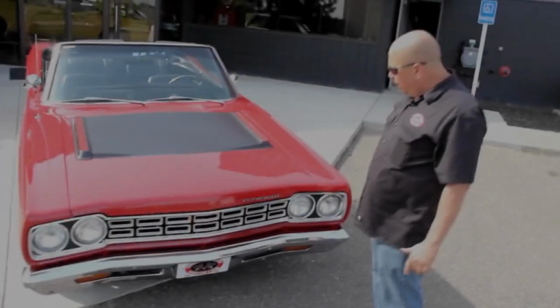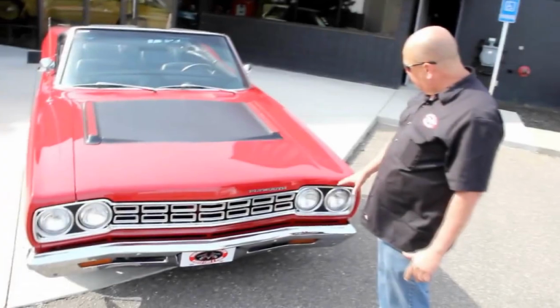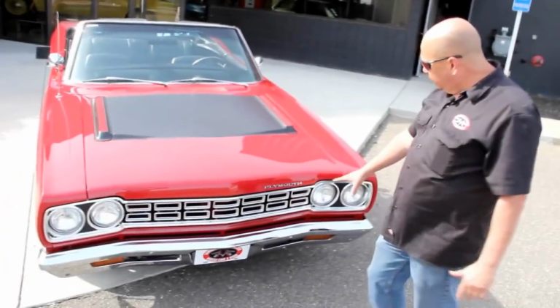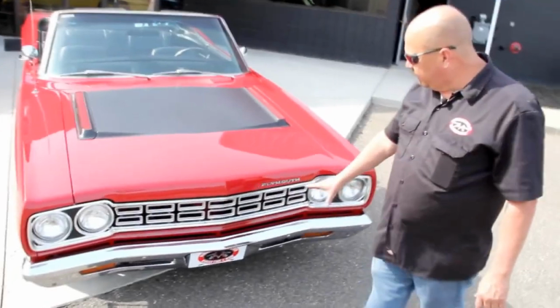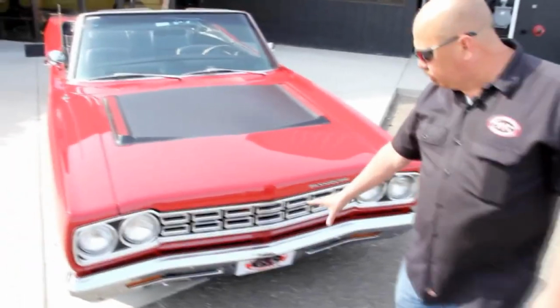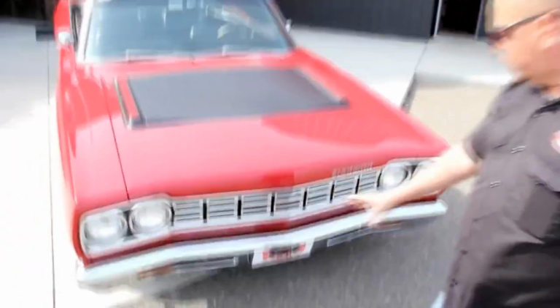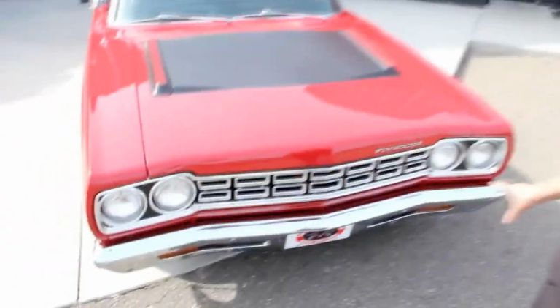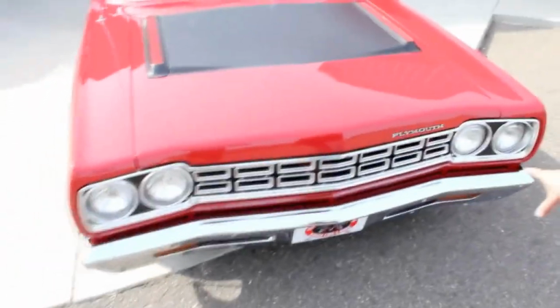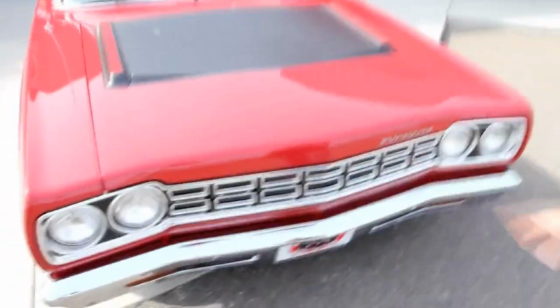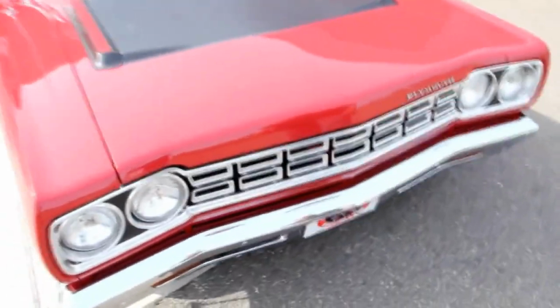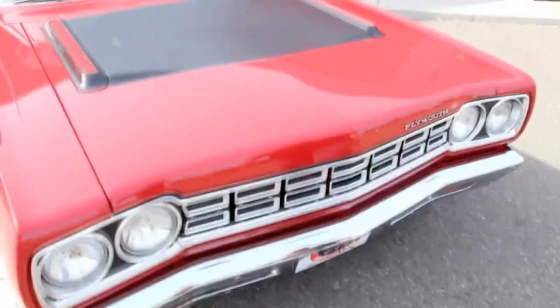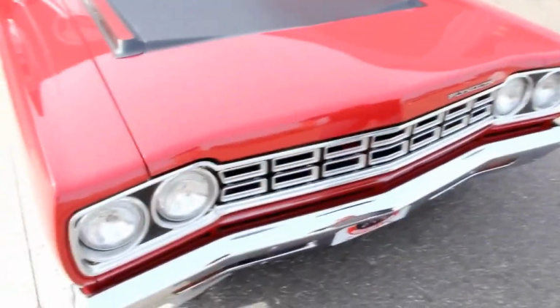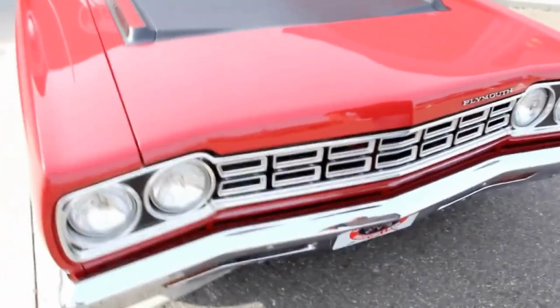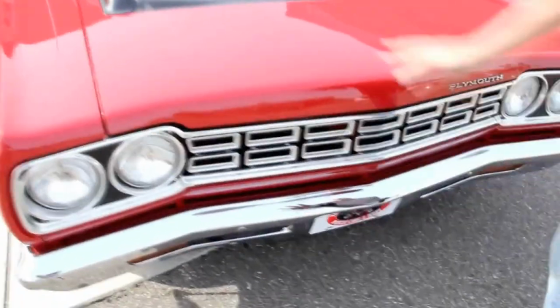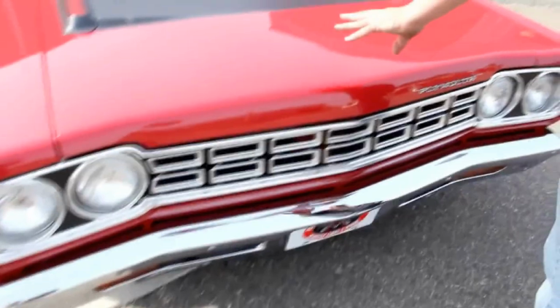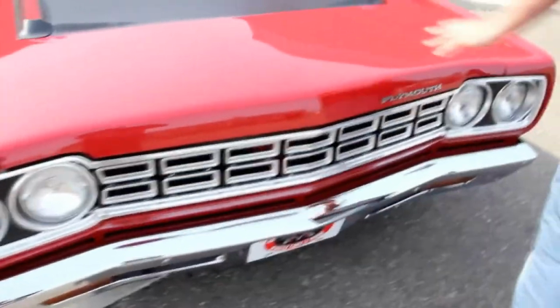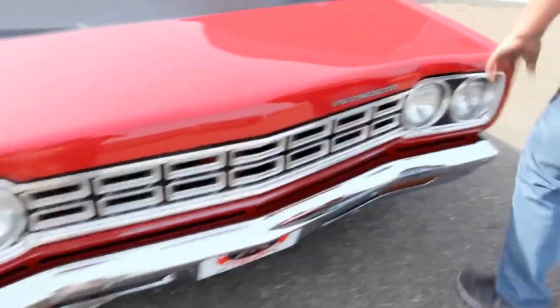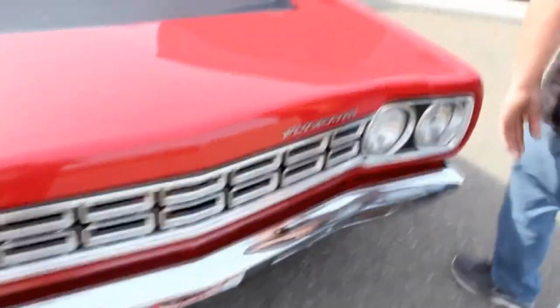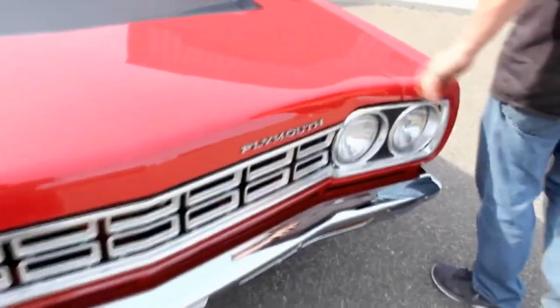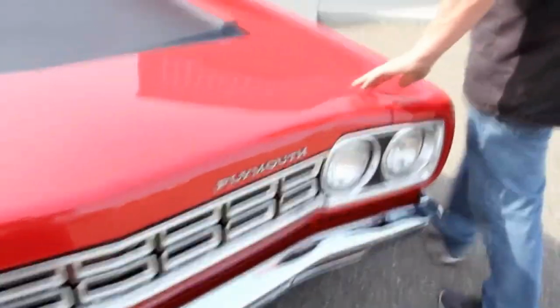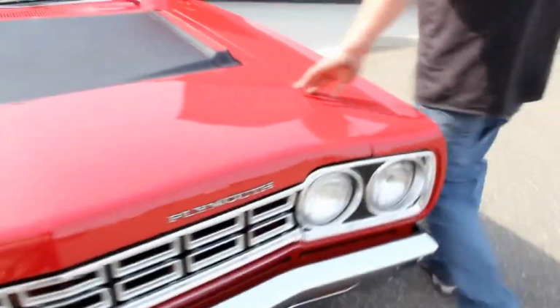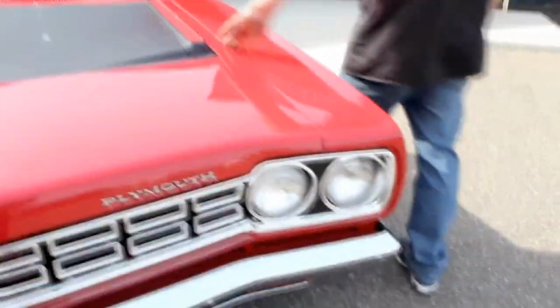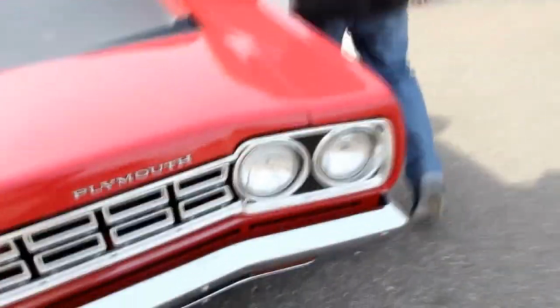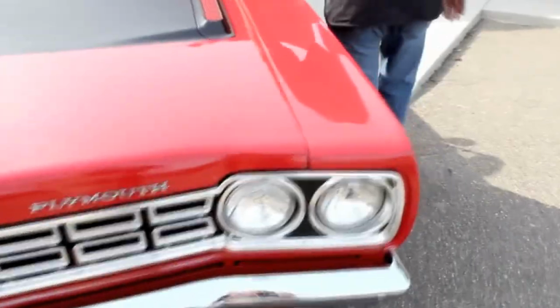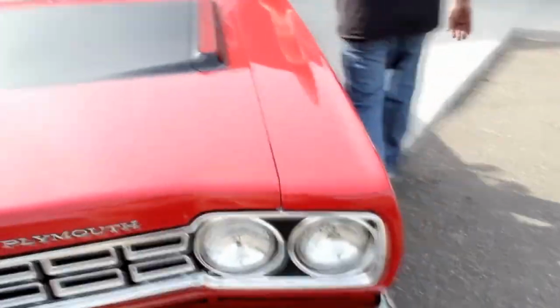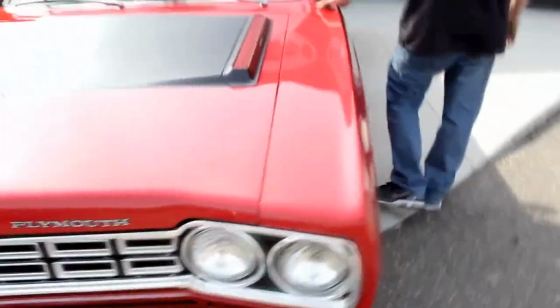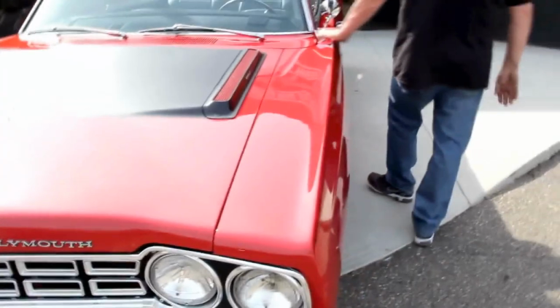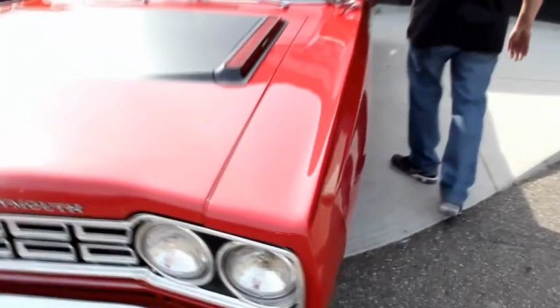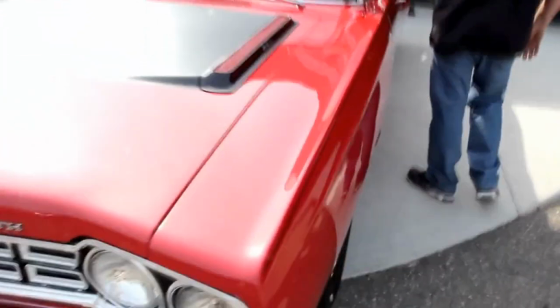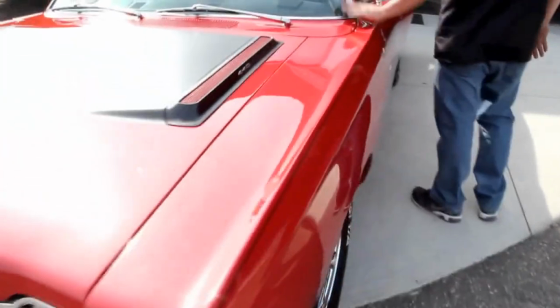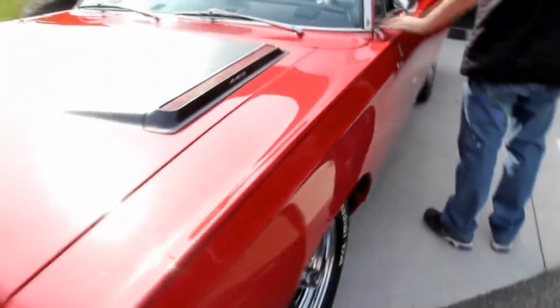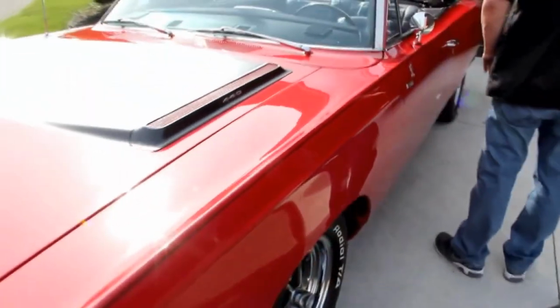The grille here has a great looking shape, beautiful front bumper, really nice body work, really straight paint, nice even body lines. Everything fits real nice. Stainless is in good shape.